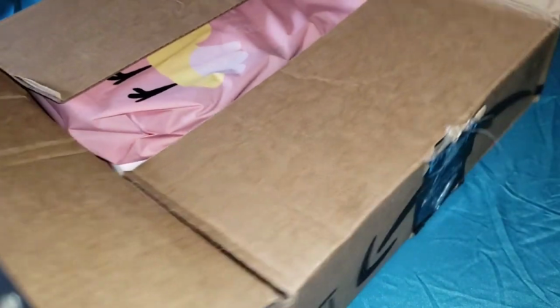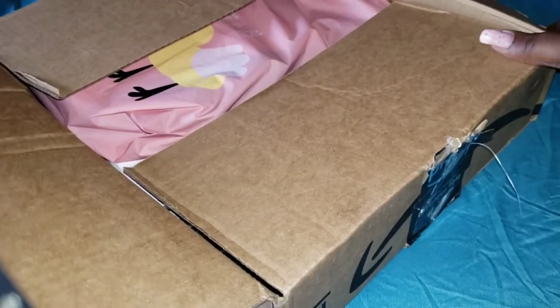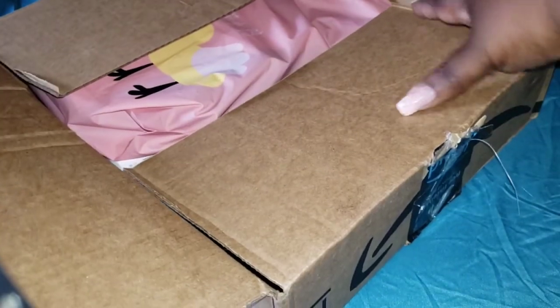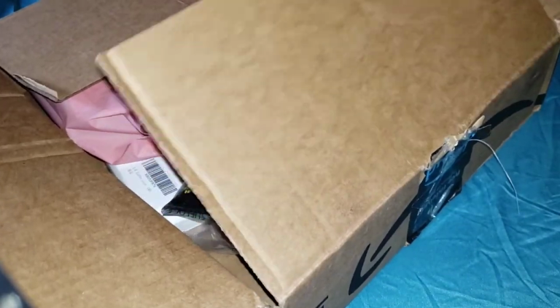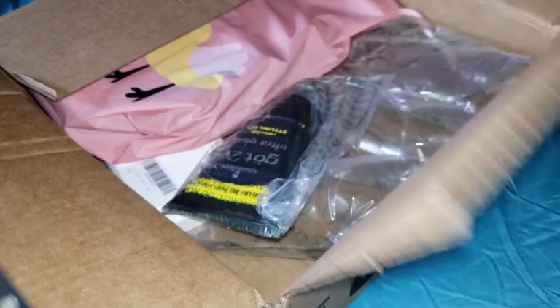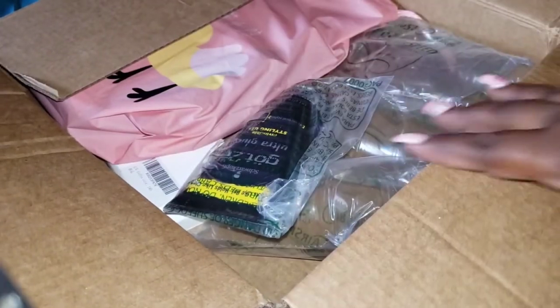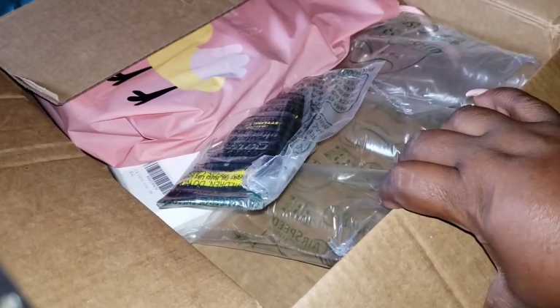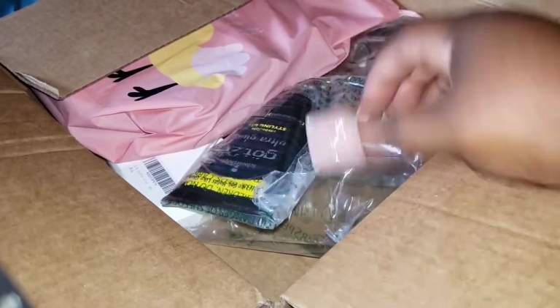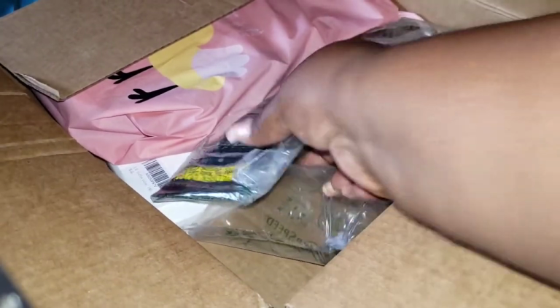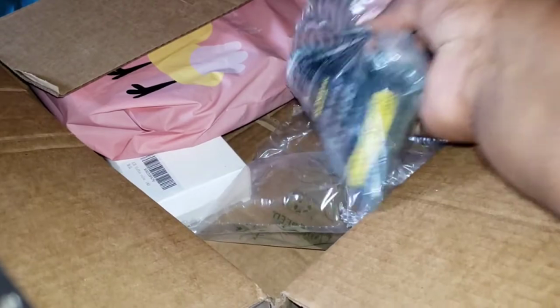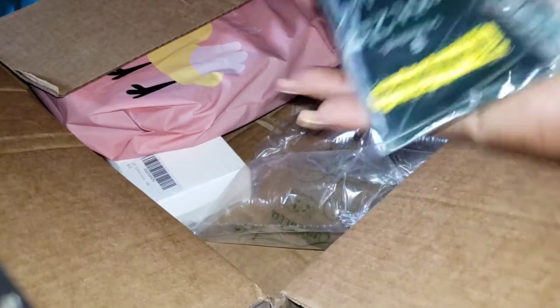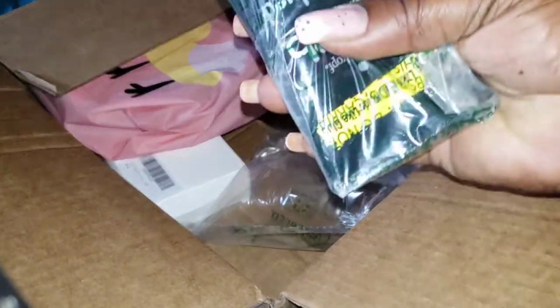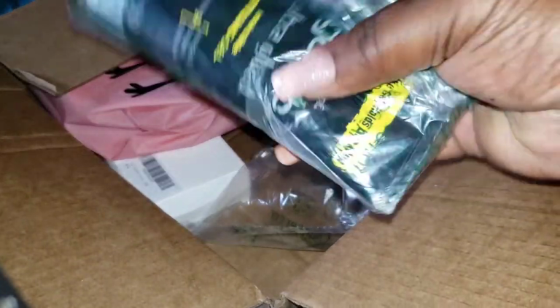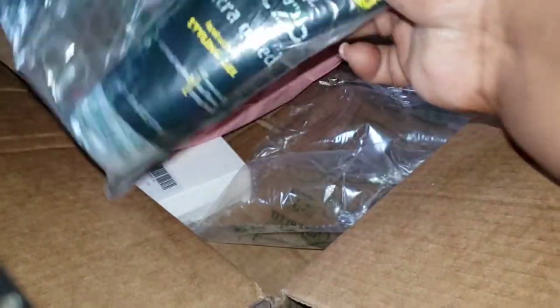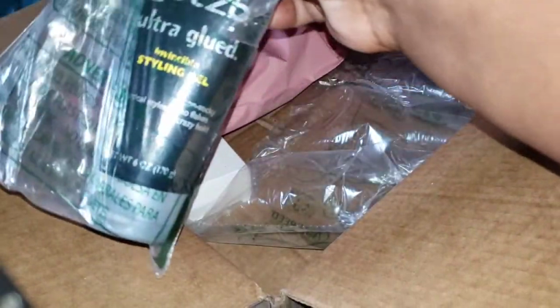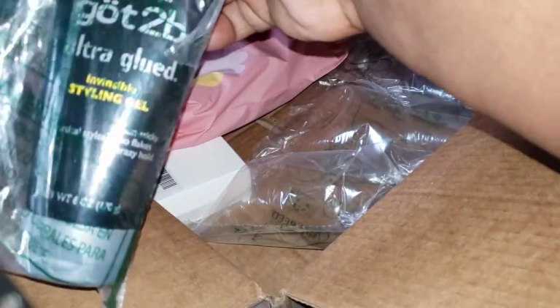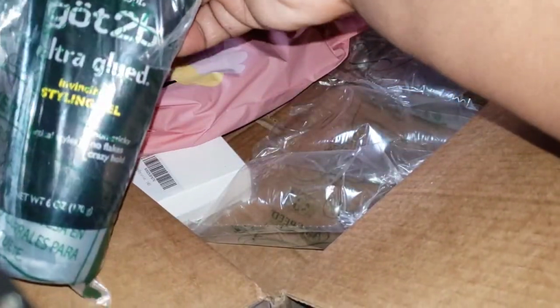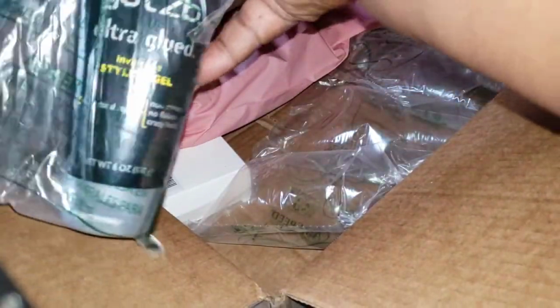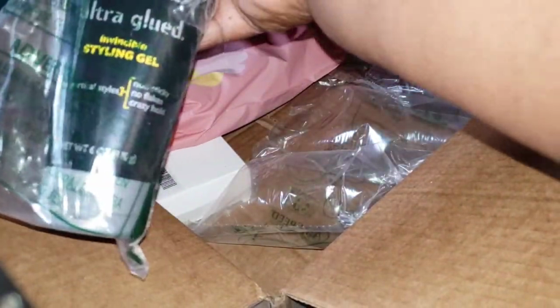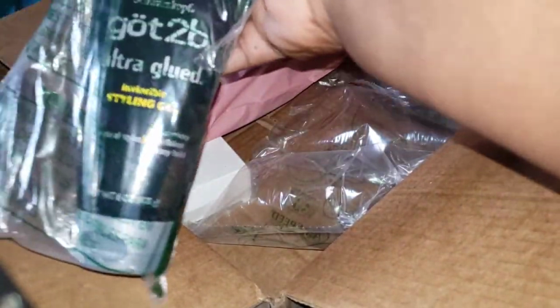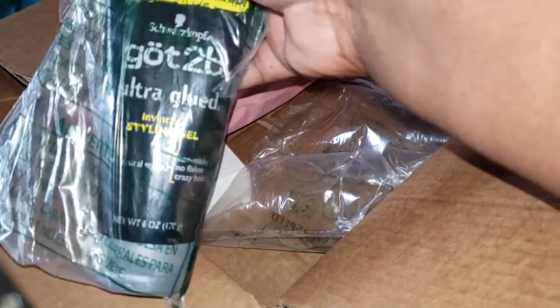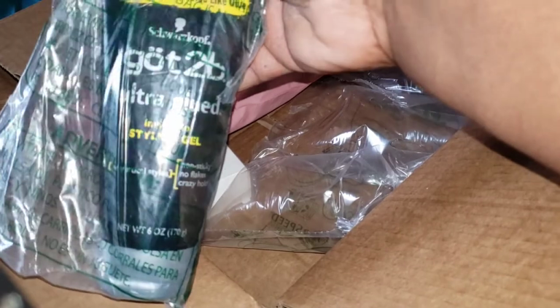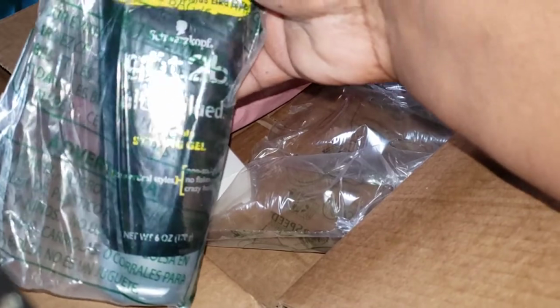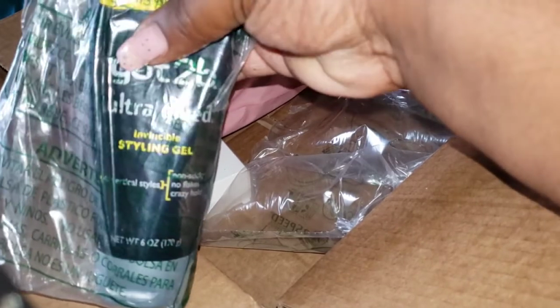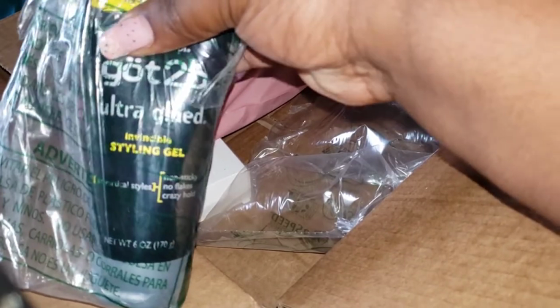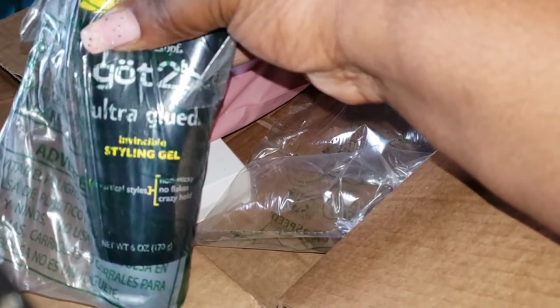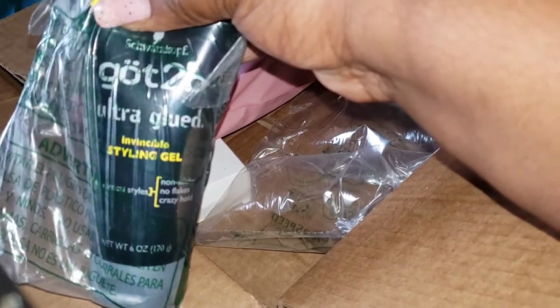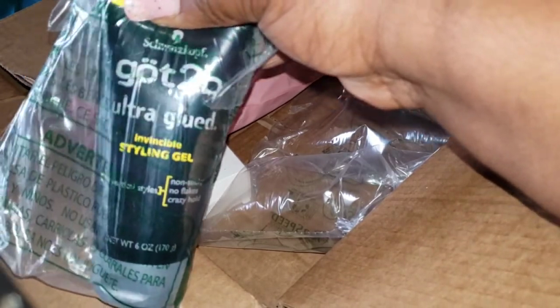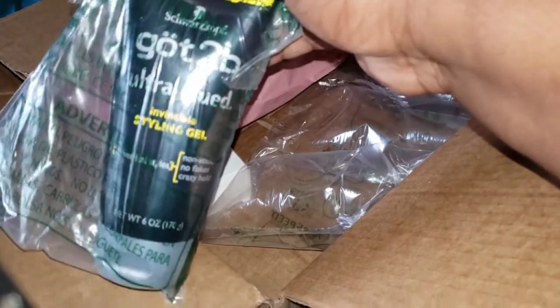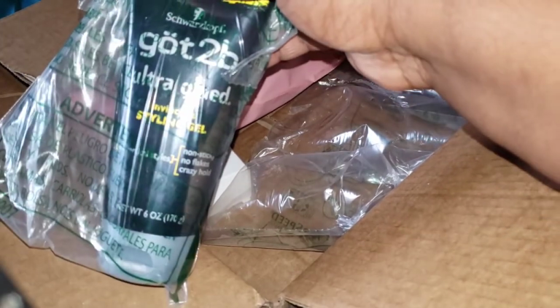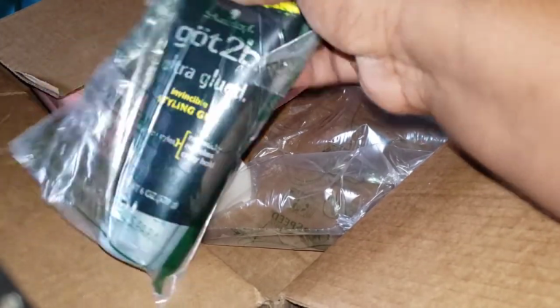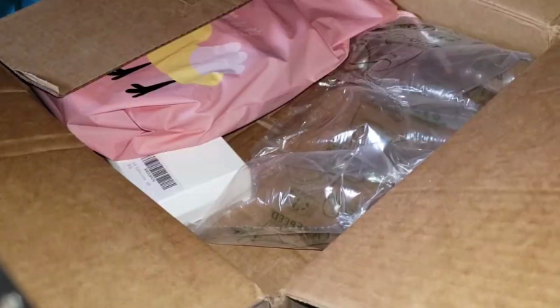In this unboxing there's not much — I think there's only three products. There's this Got2b Glued Invincible styling glue, the six ounce.